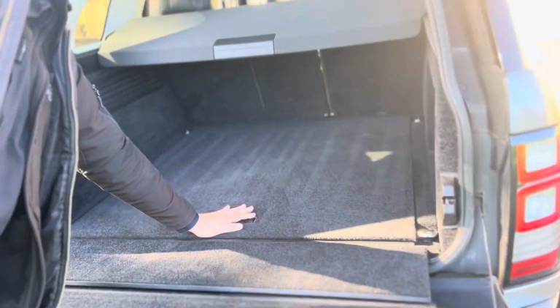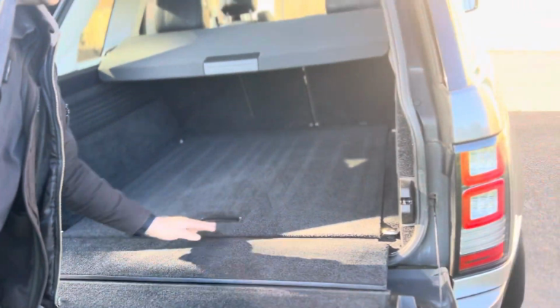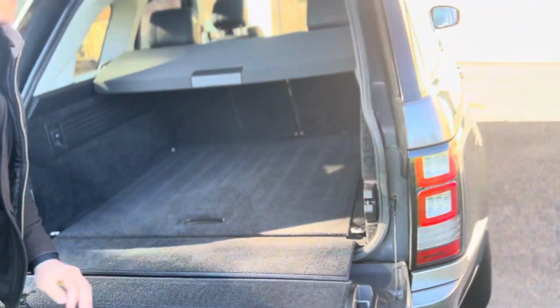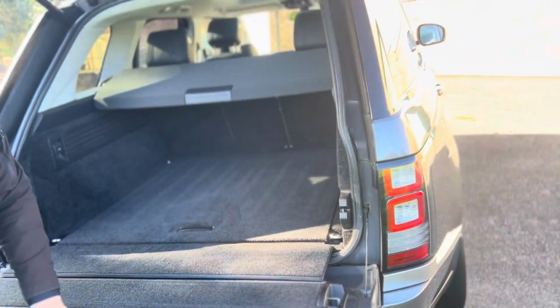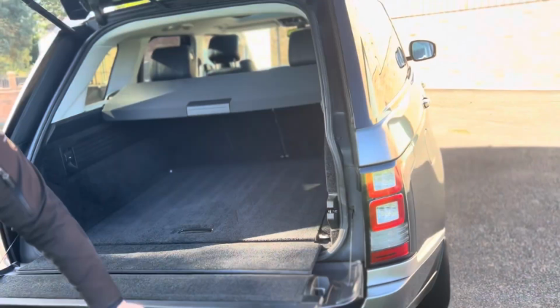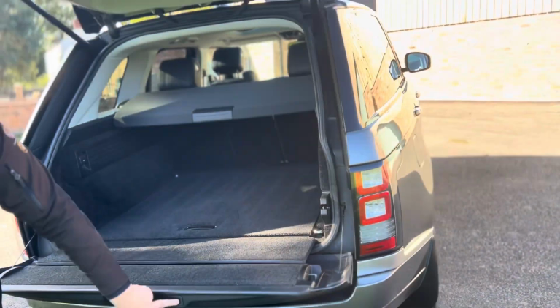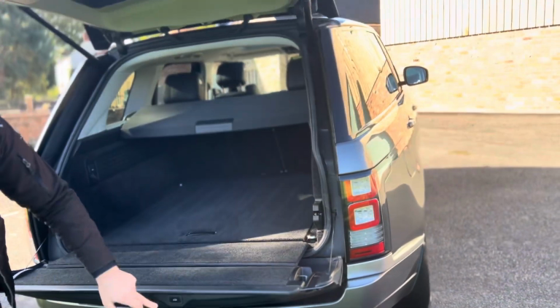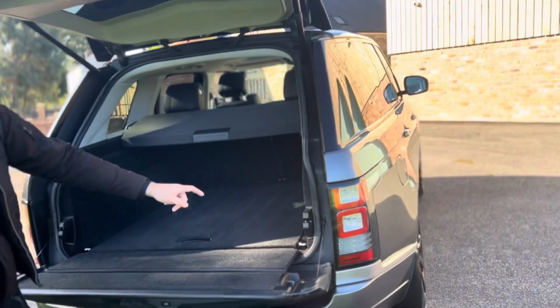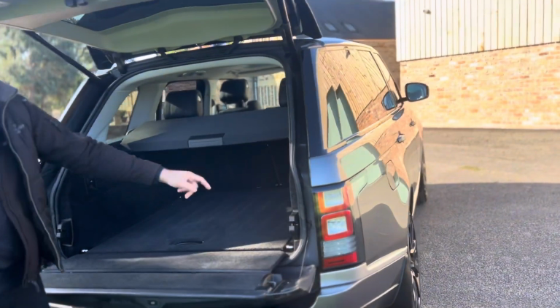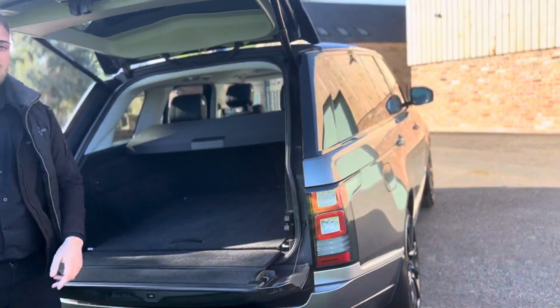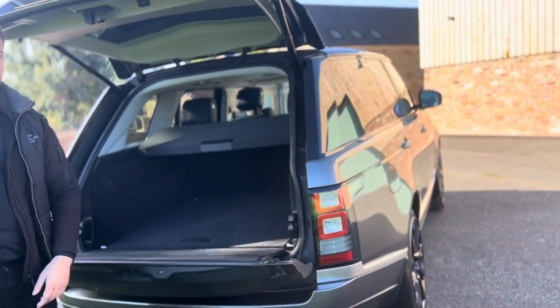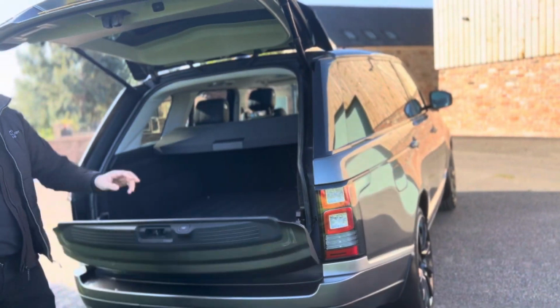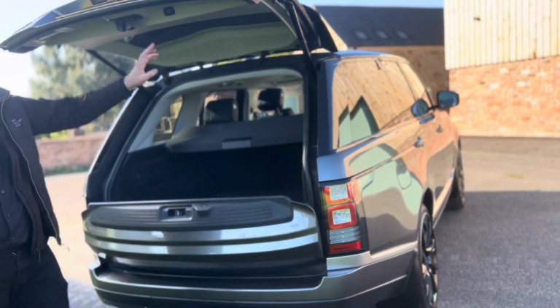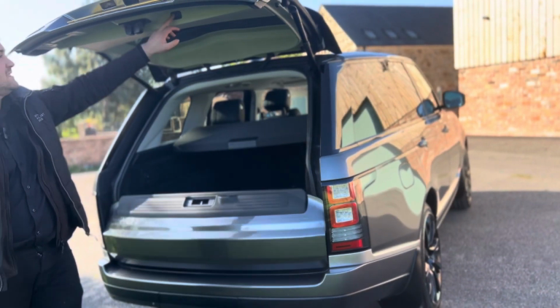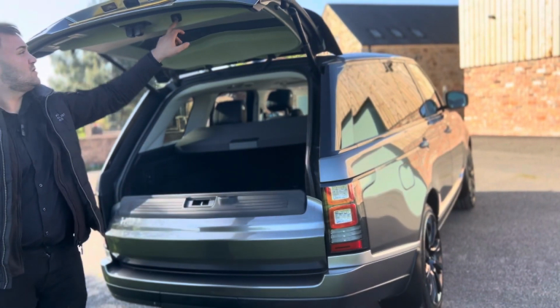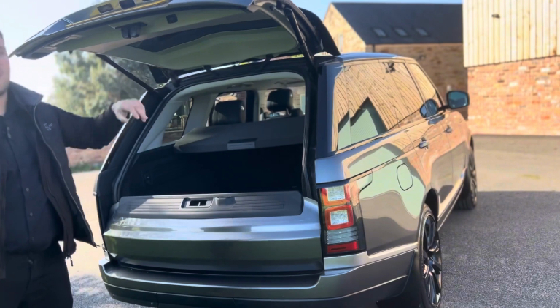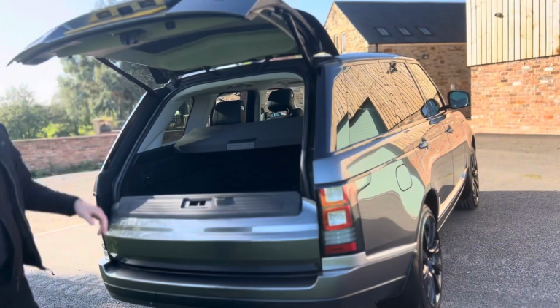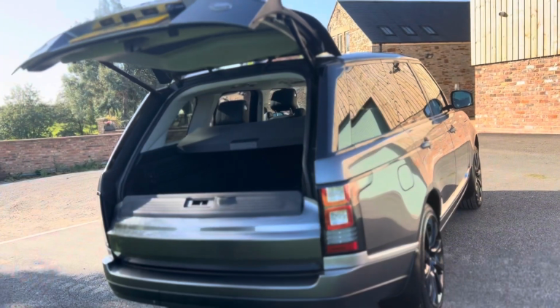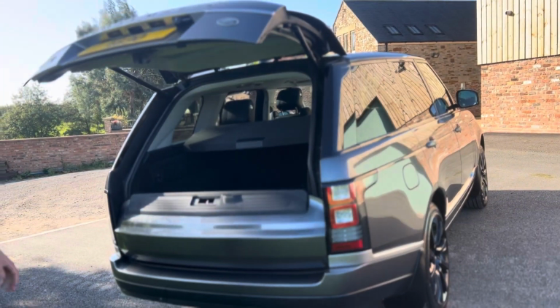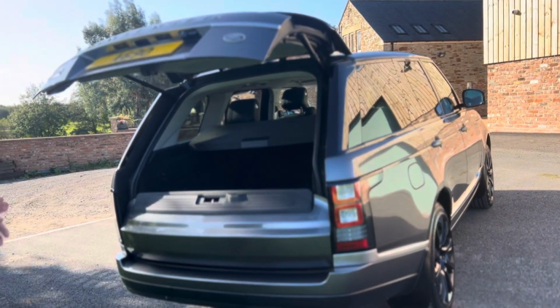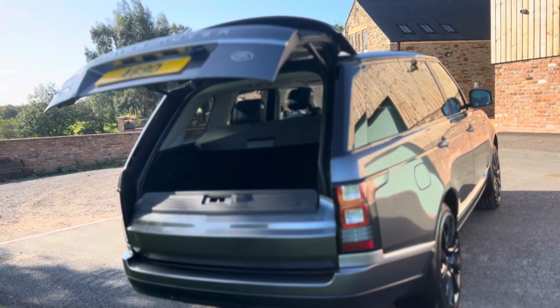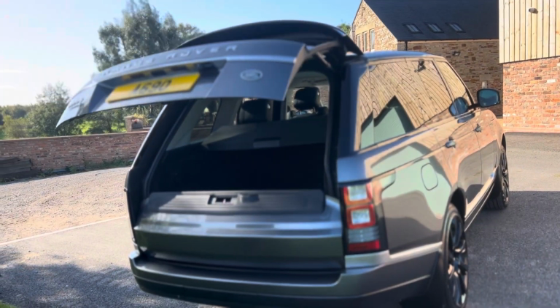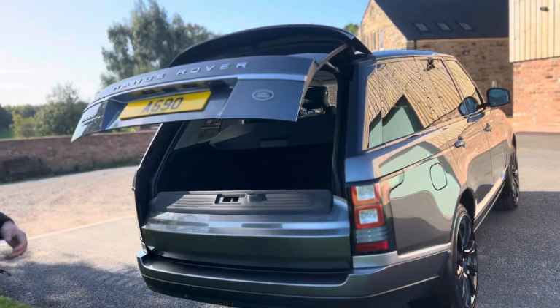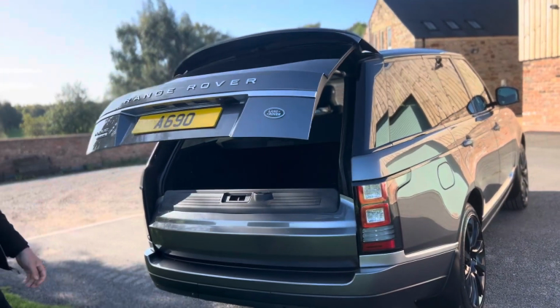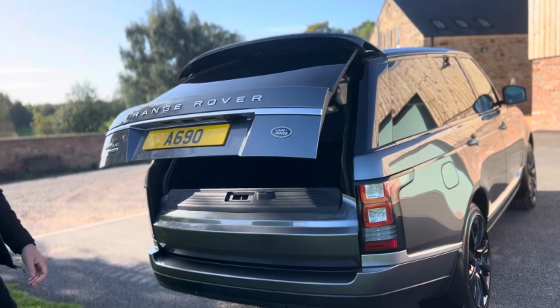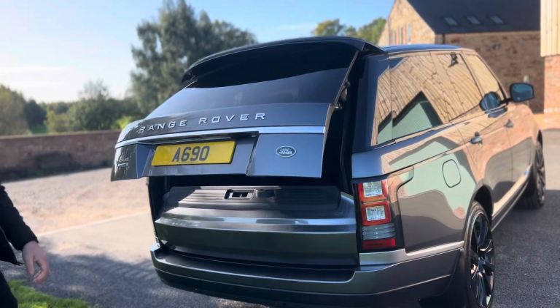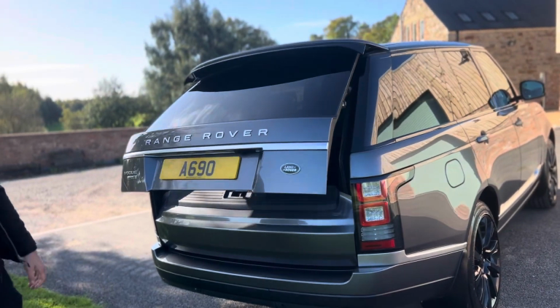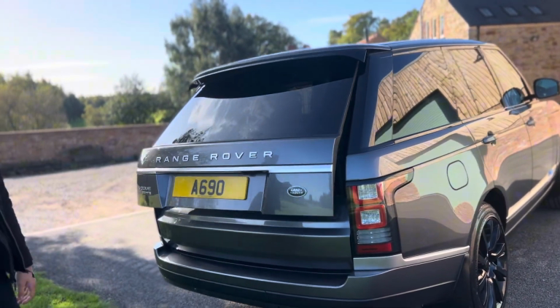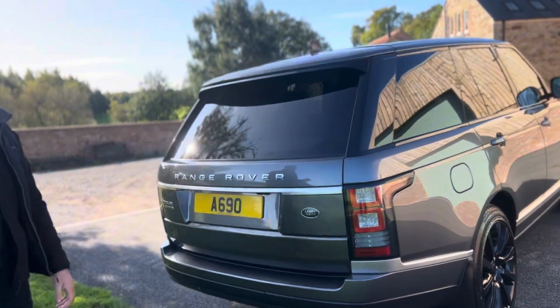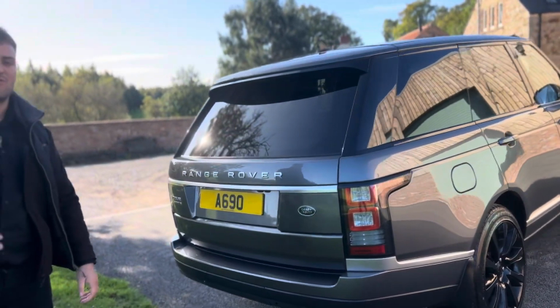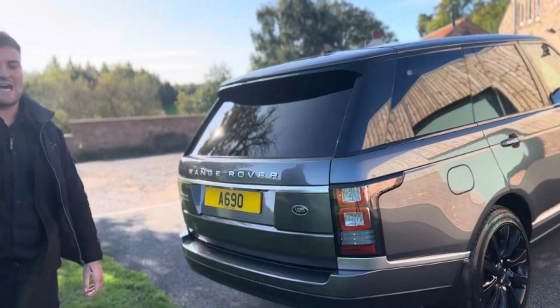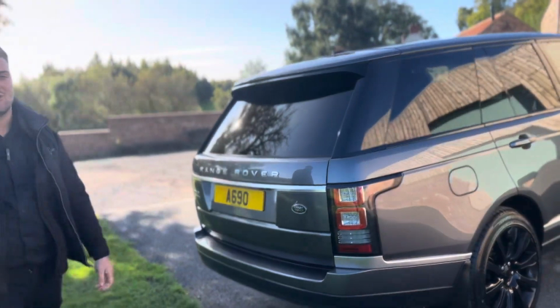This spec is also complete with the electronic deployable co-bar, which is a fantastic £1,500 option when new from Land Rover.